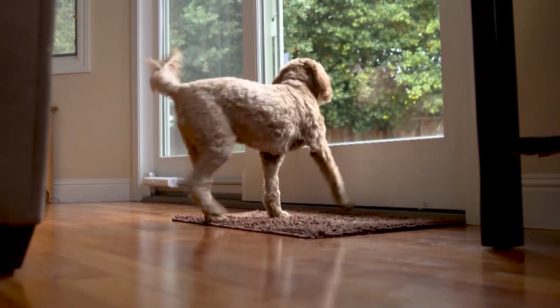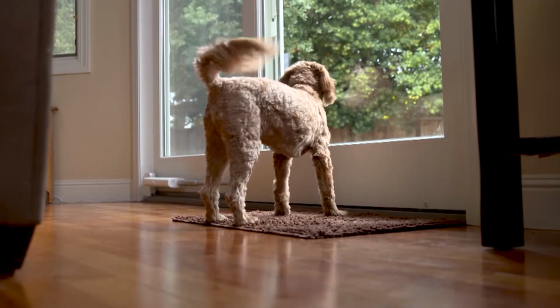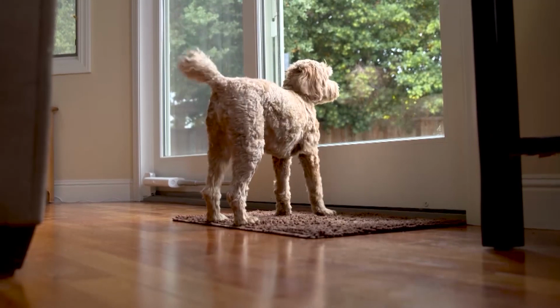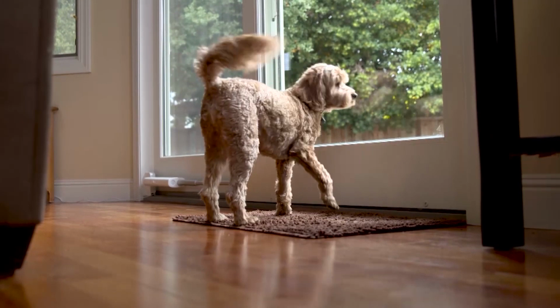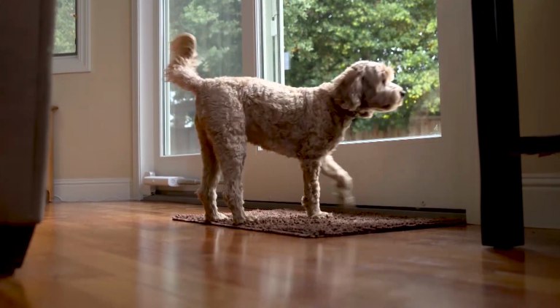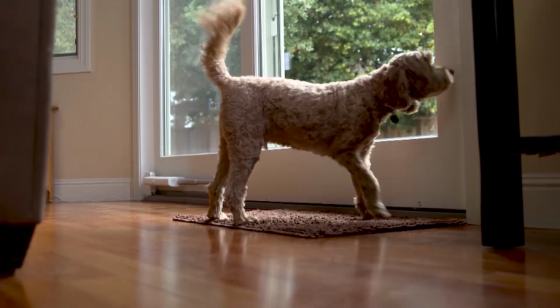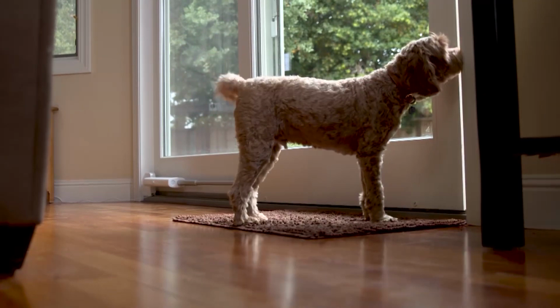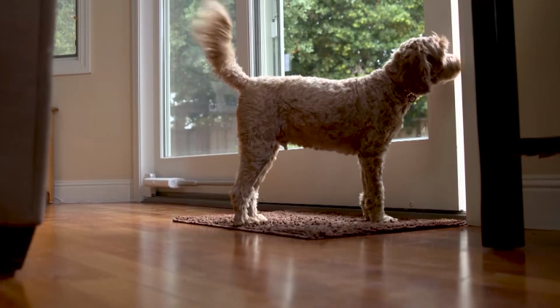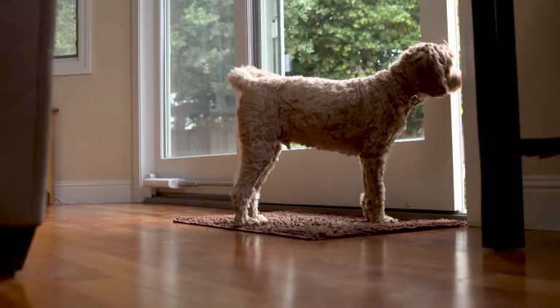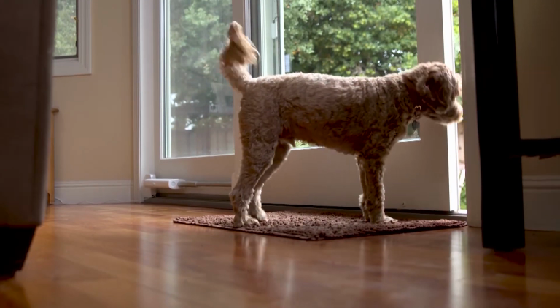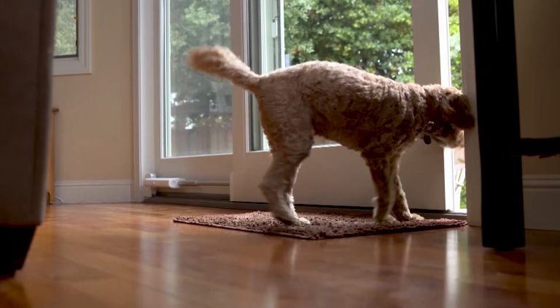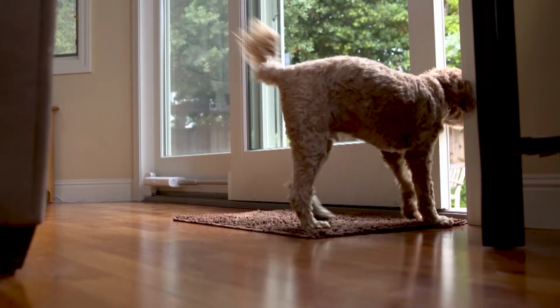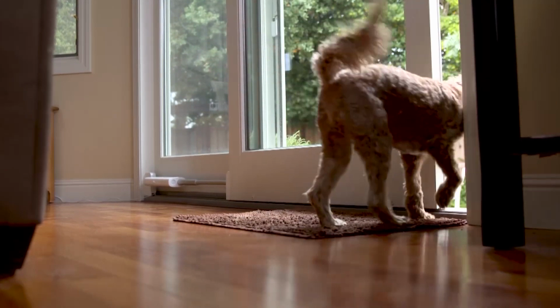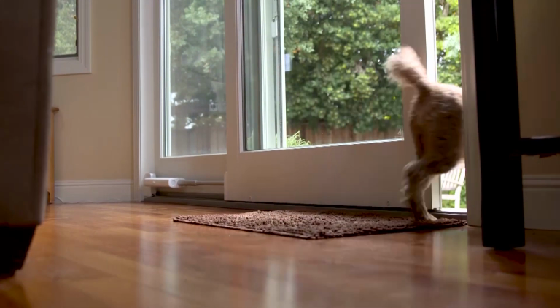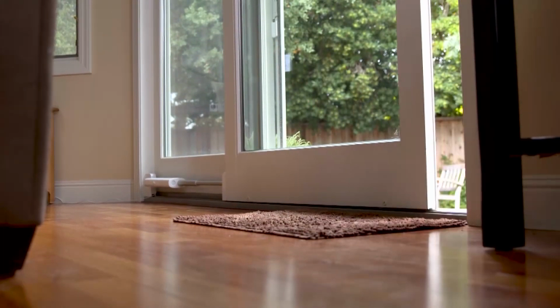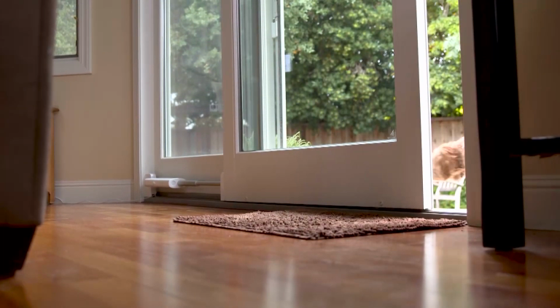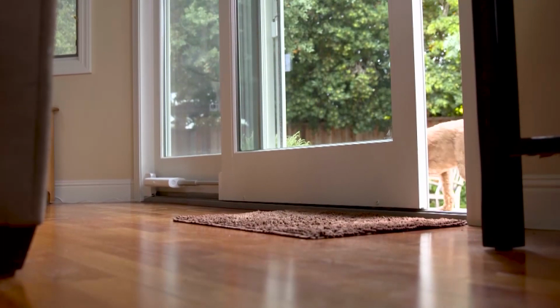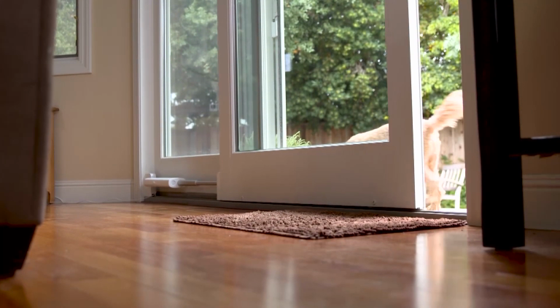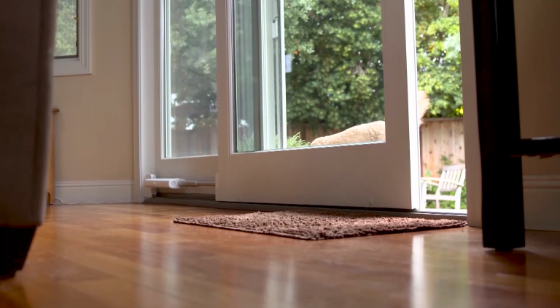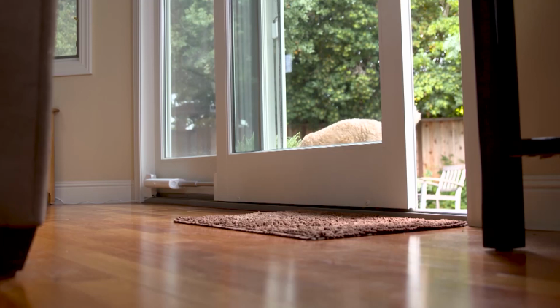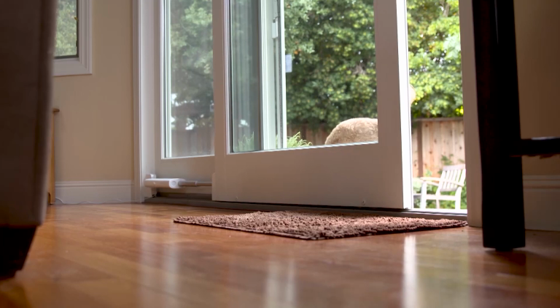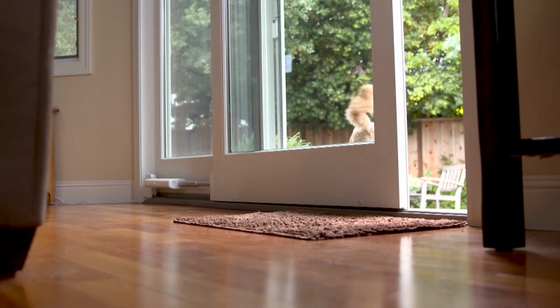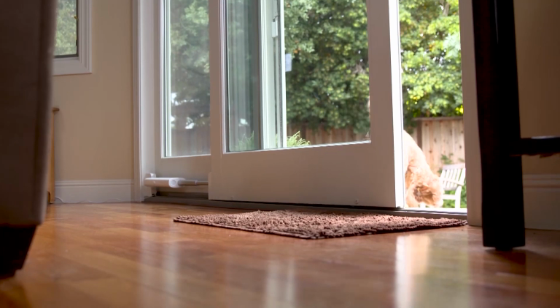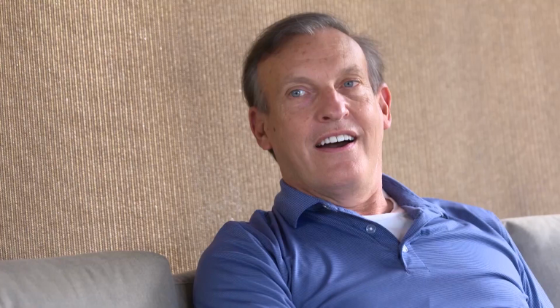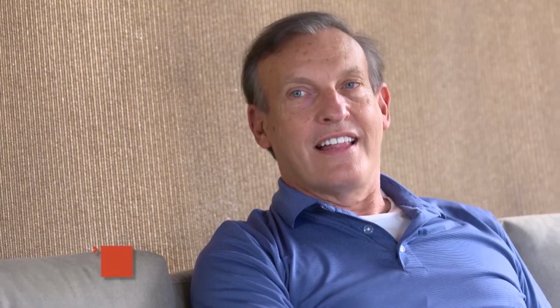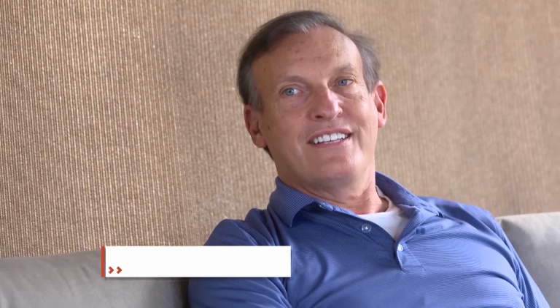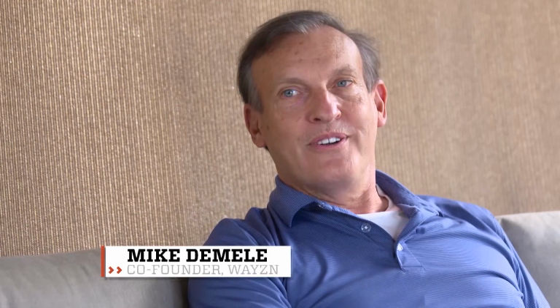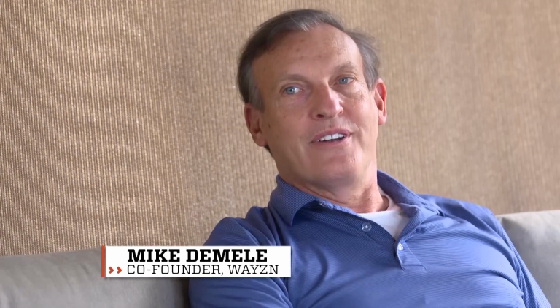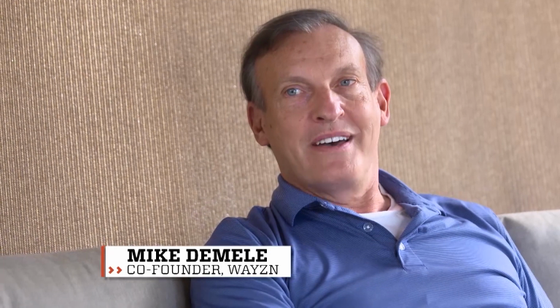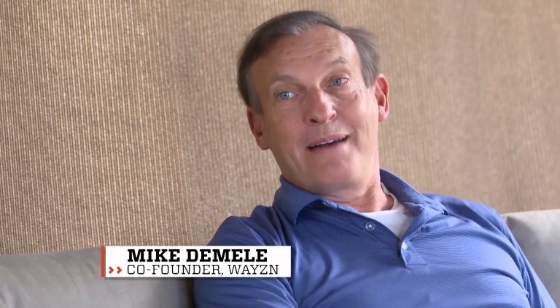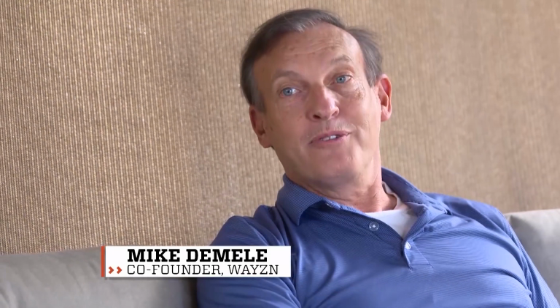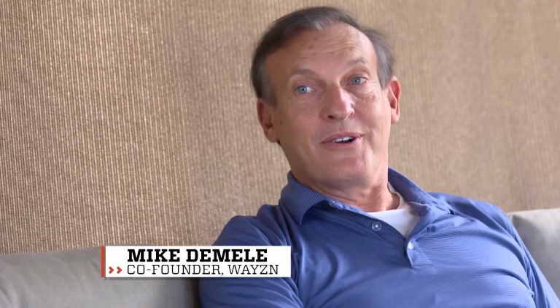The good news is technology has literally opened a door to end a pet's captivity. Waze-in is a smart device that can turn any existing sliding glass door into an automatic, app-controlled pet door.